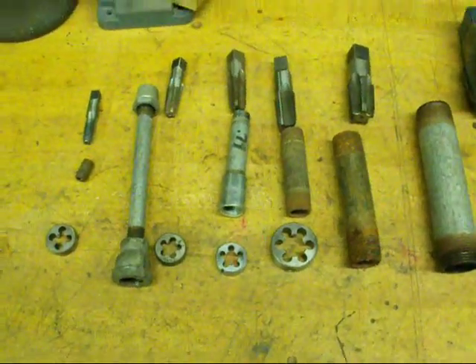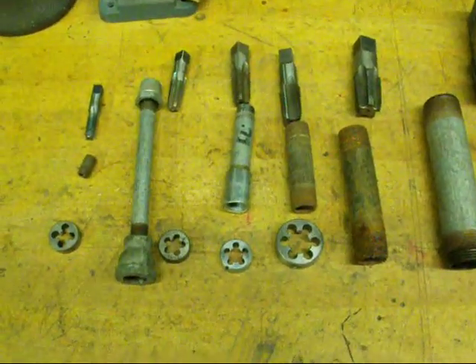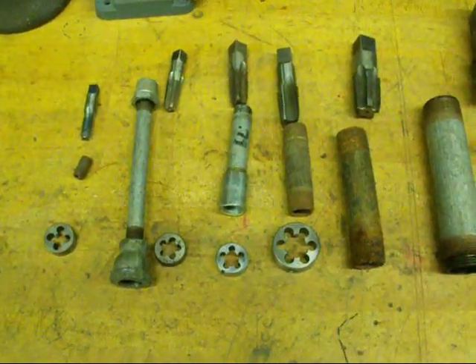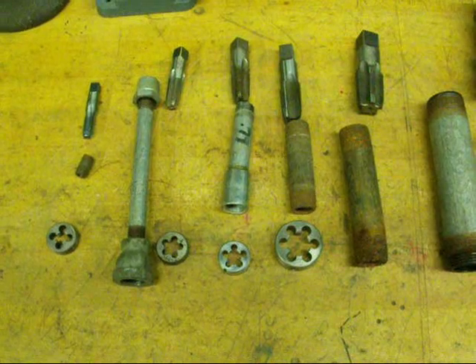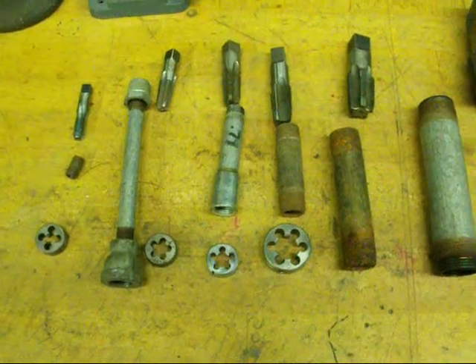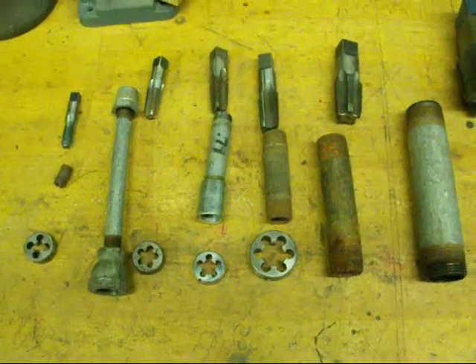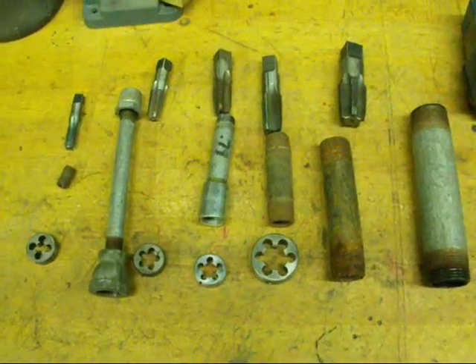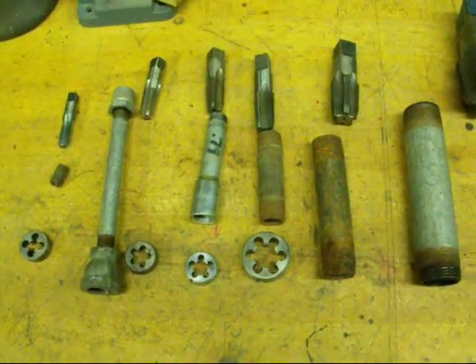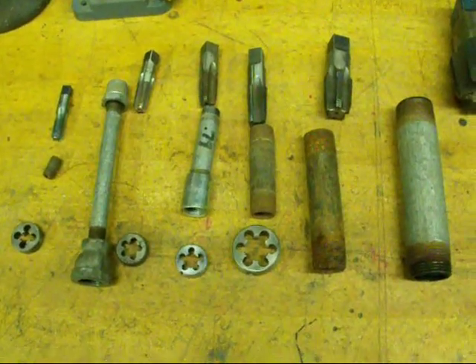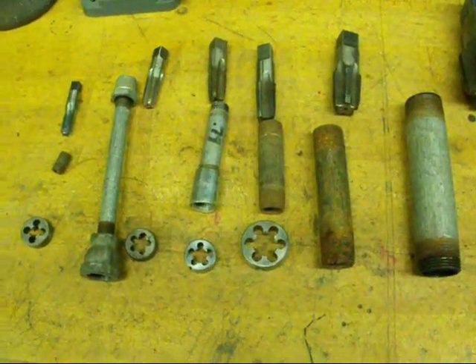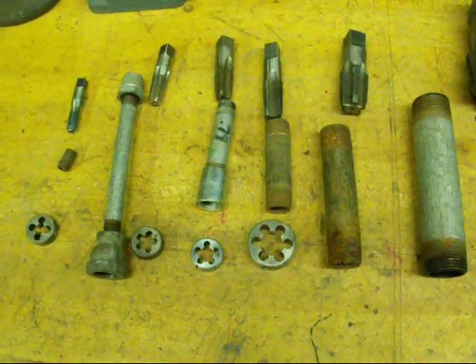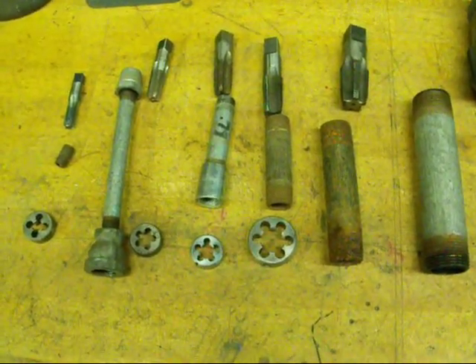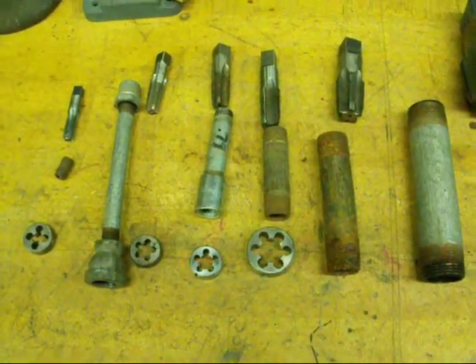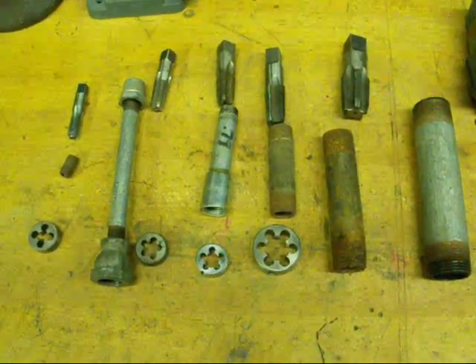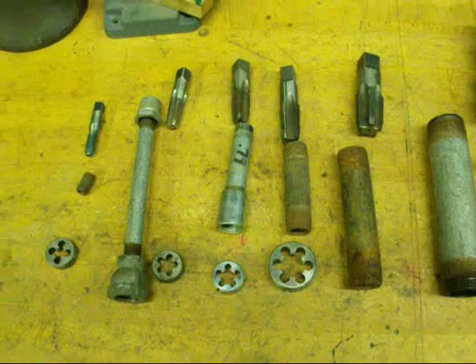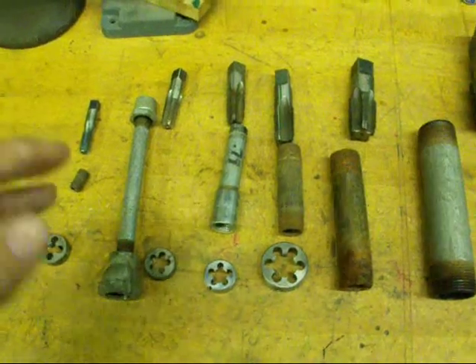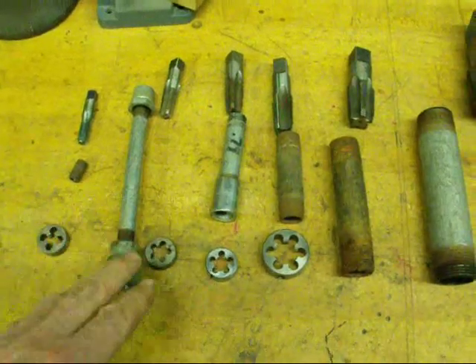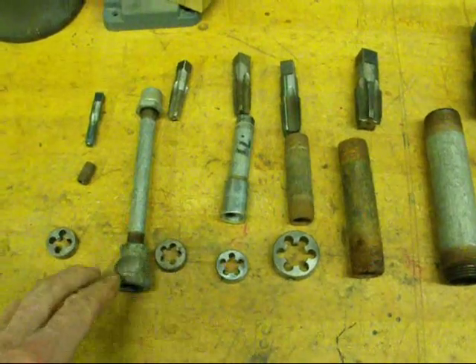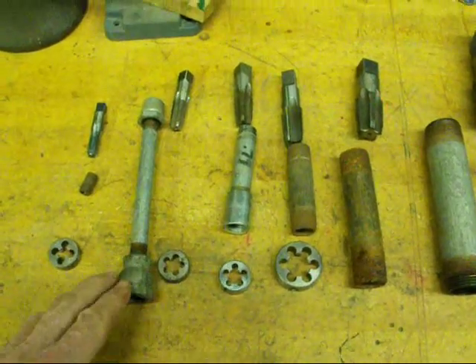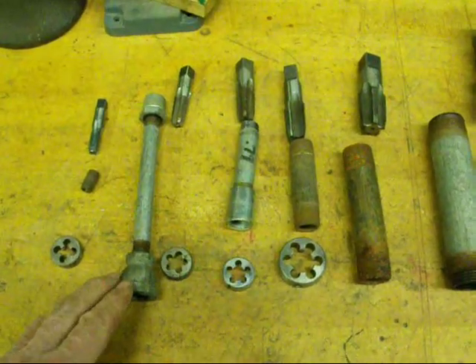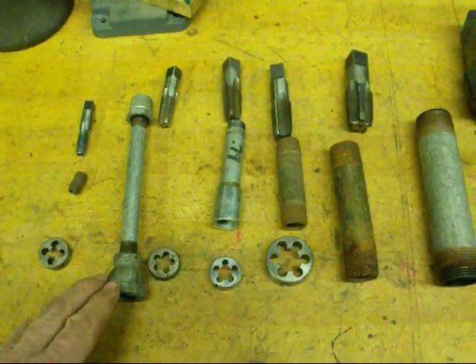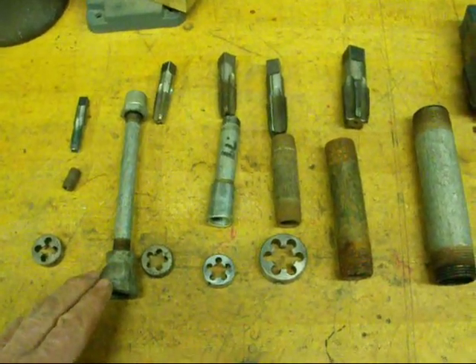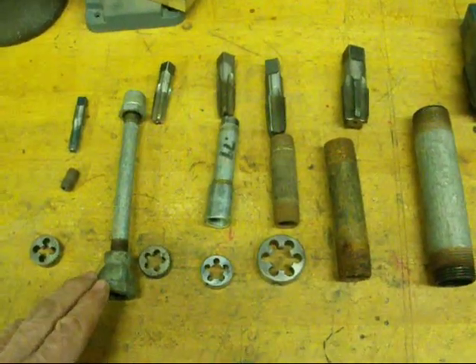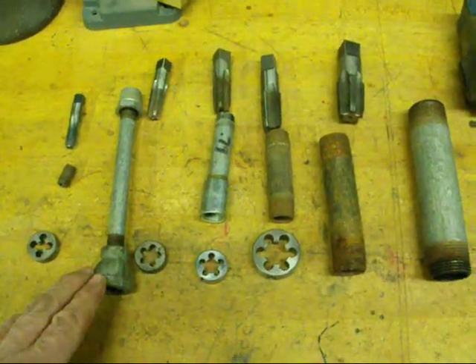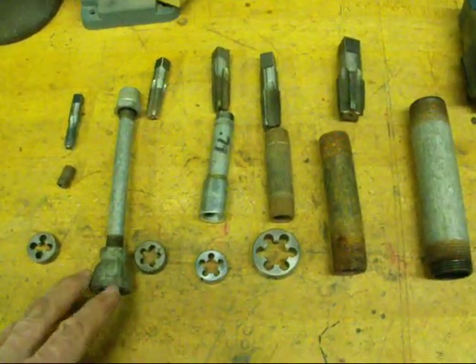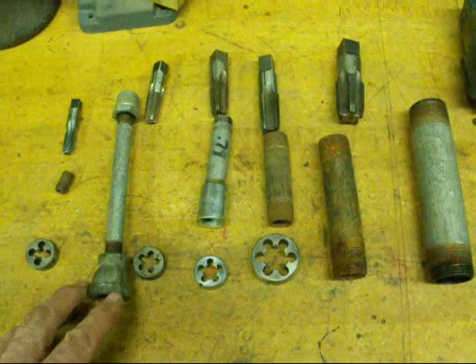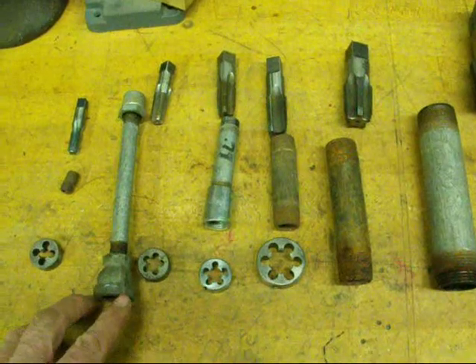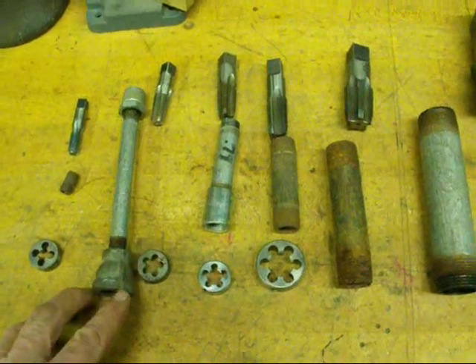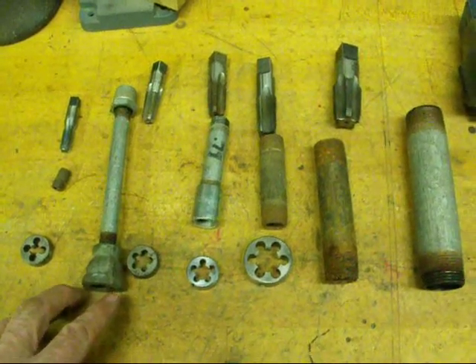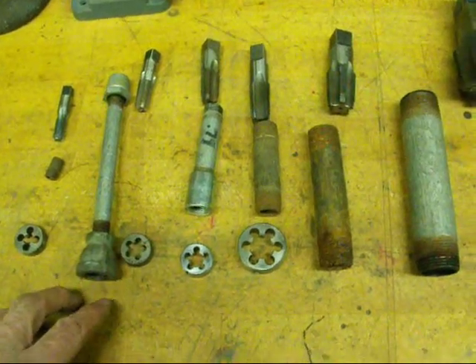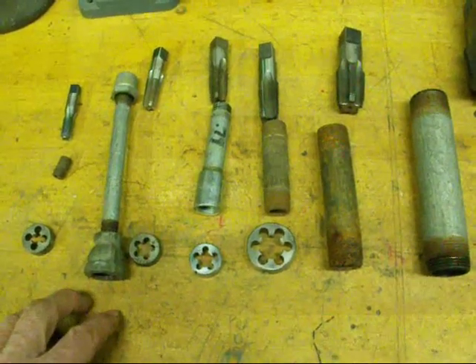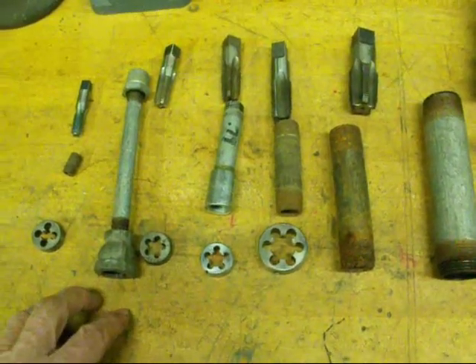Pipe threads are still commonly used even though we've switched pretty much to plastic and copper and other types of pipe. But threaded pipe is still used in repair jobs and certainly for natural gas in homes, and it's required by most codes.